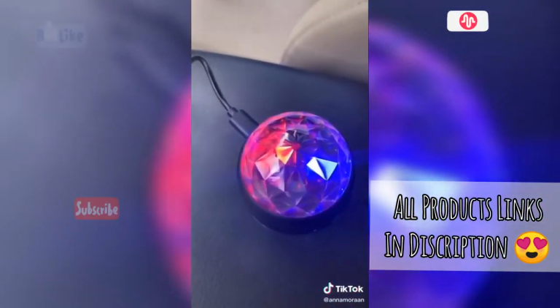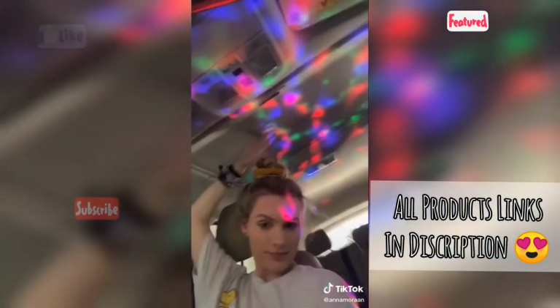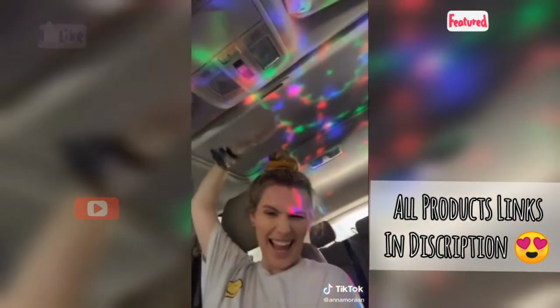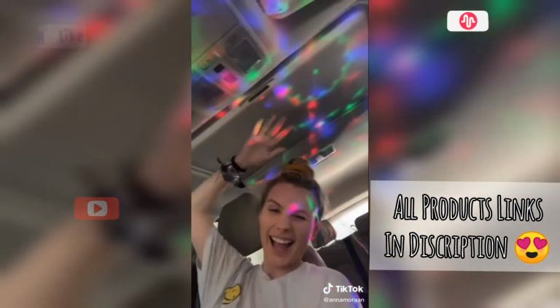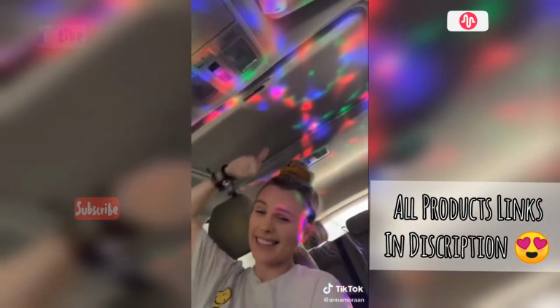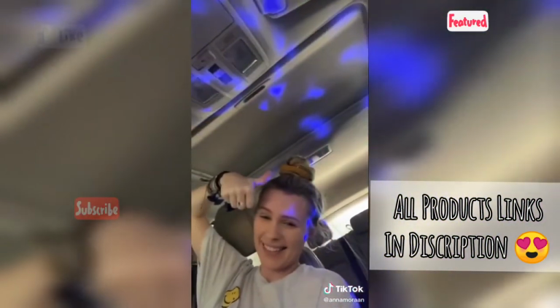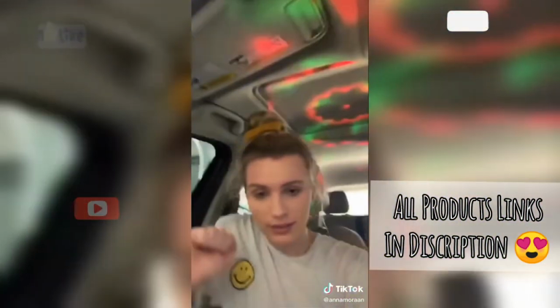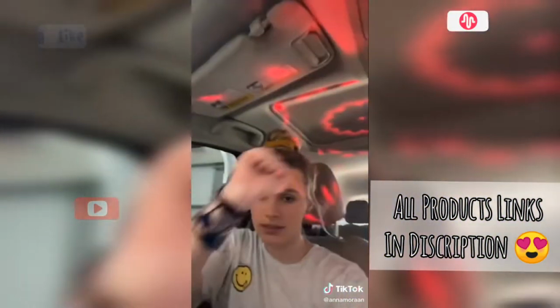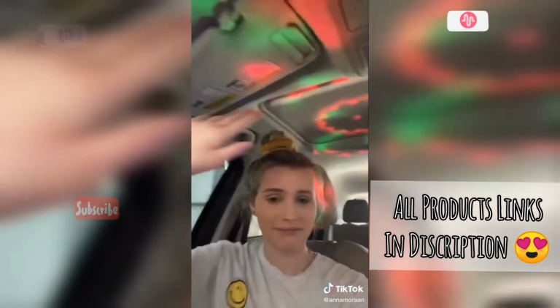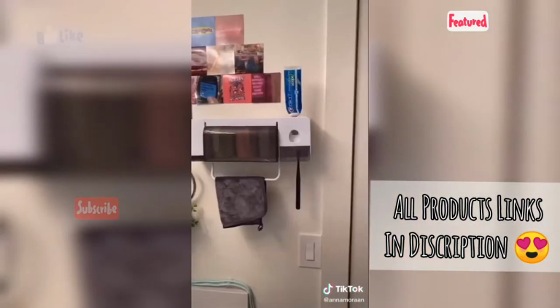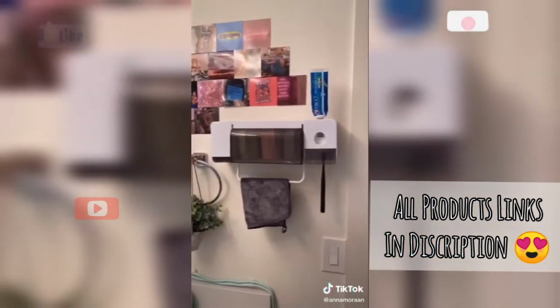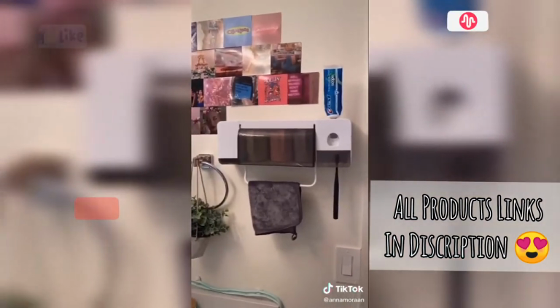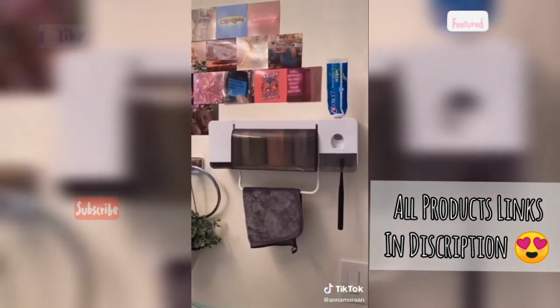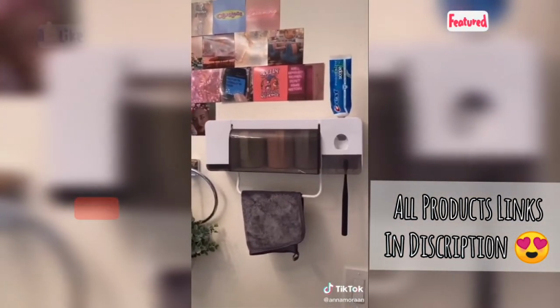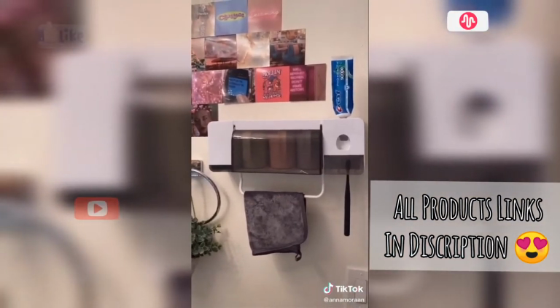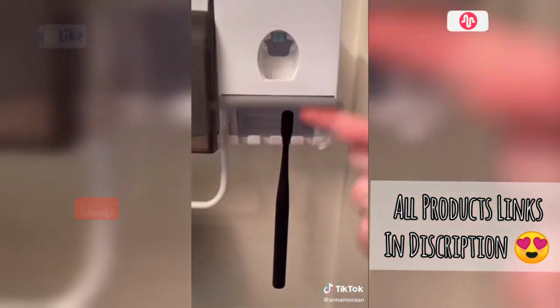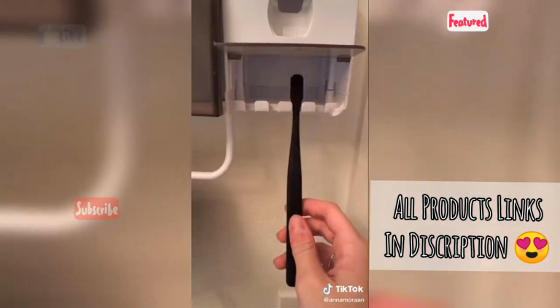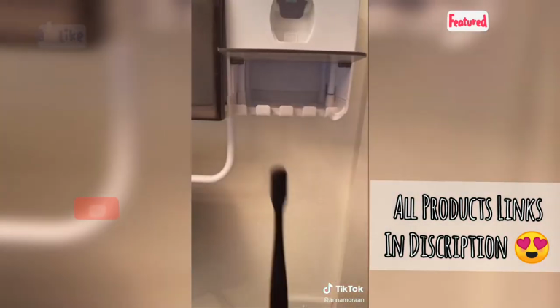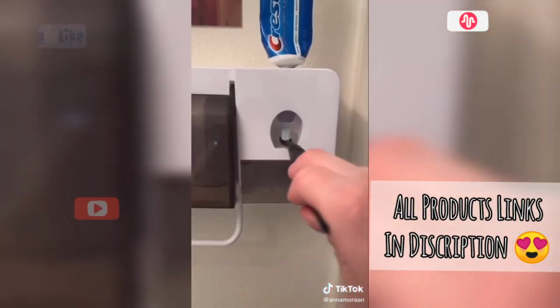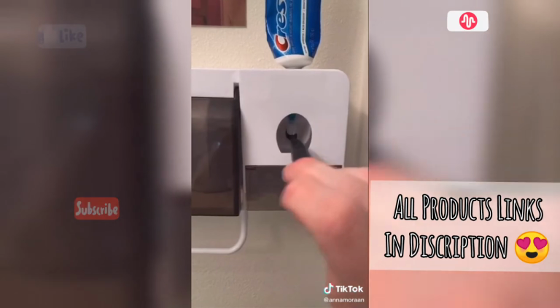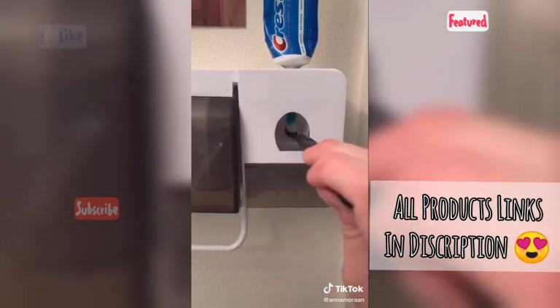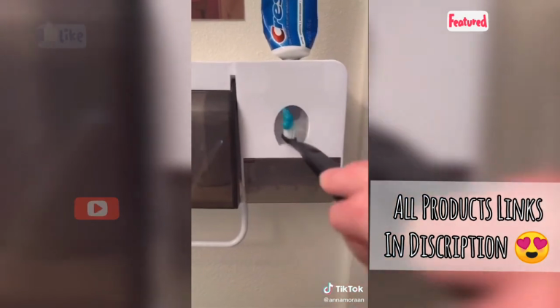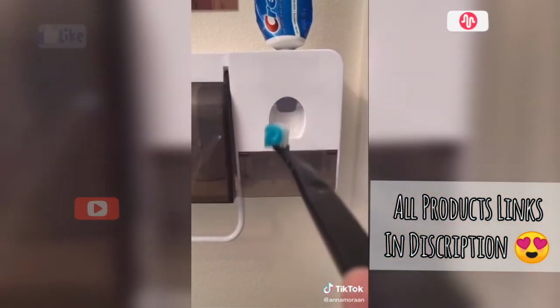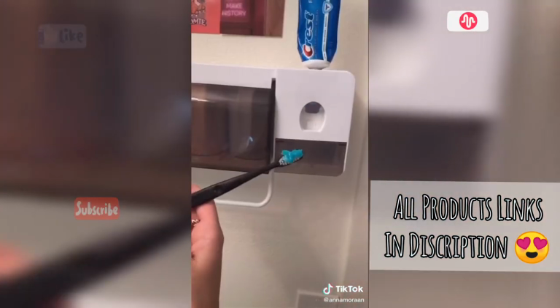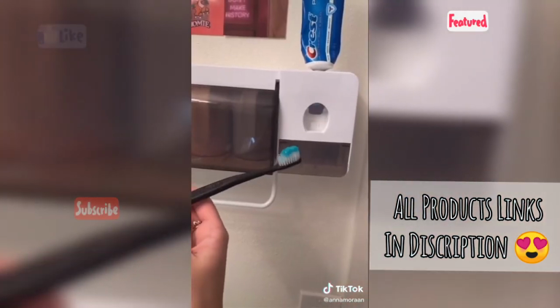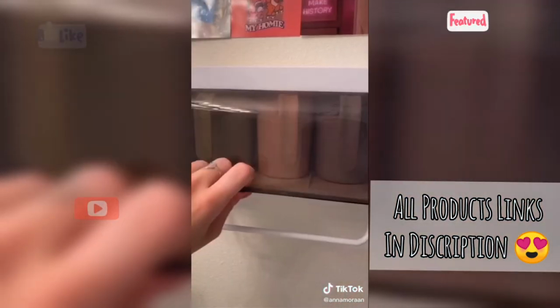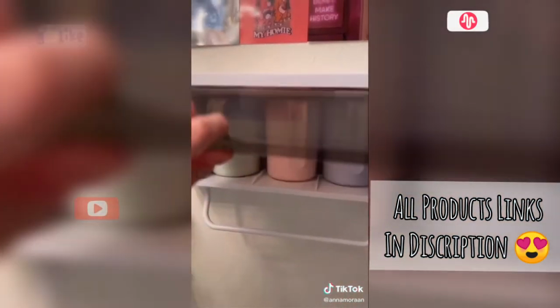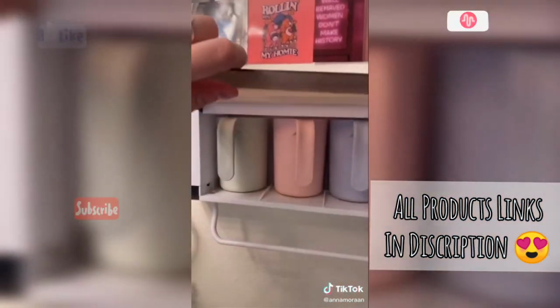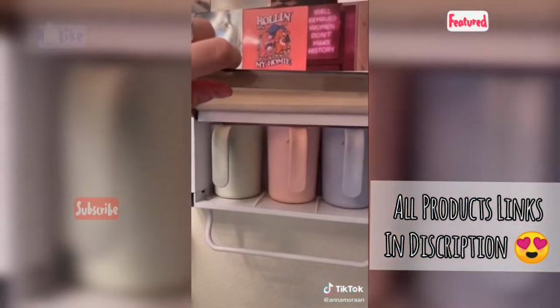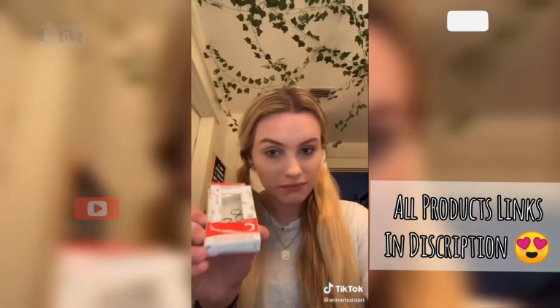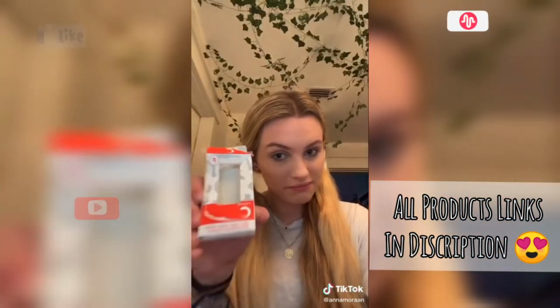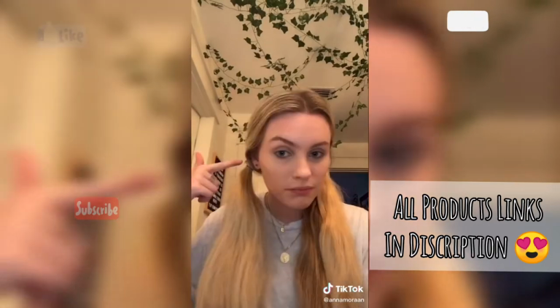Hard disco ball — I was driving with my best friend and was like, we just need a disco ball. So I got it and I'm obsessed. A toothbrush dispenser — they just make me feel a lot fancier than I really am. You just put your toothbrush in, it dispenses the toothpaste, and it also has cups and a little rag holder.